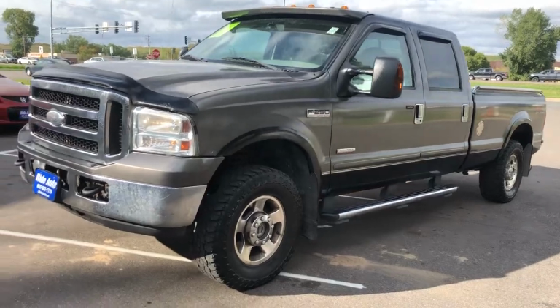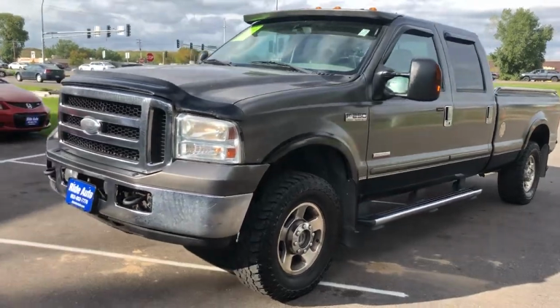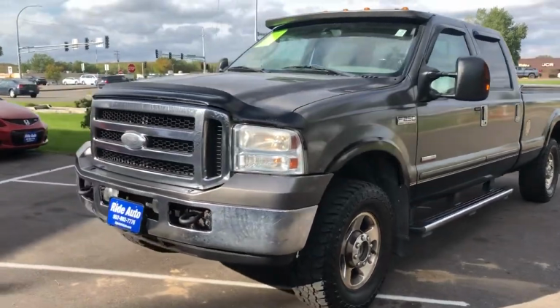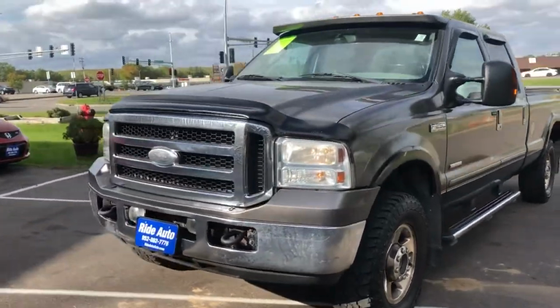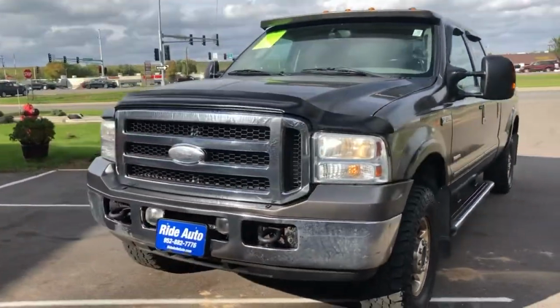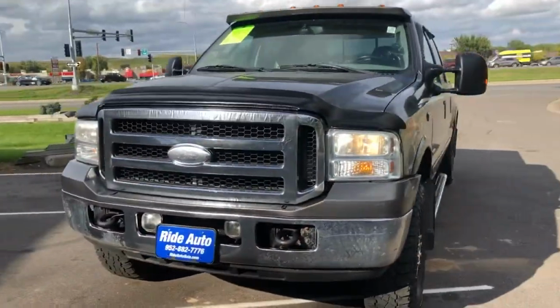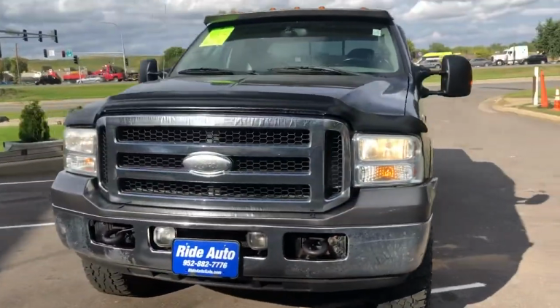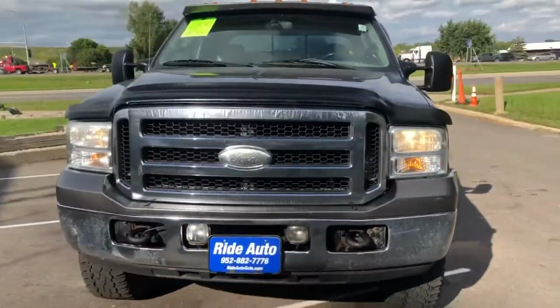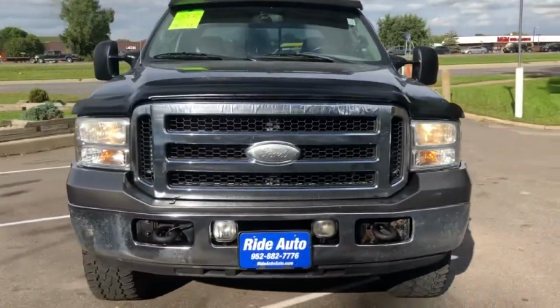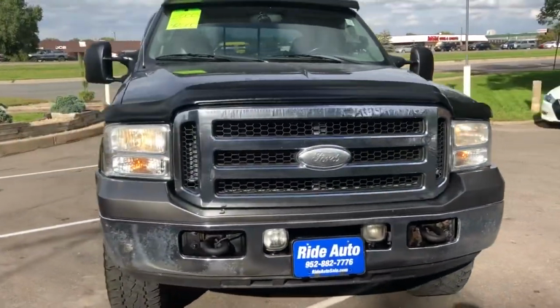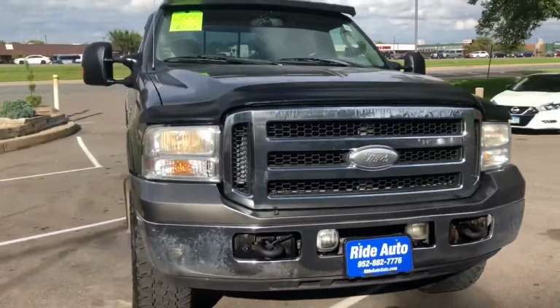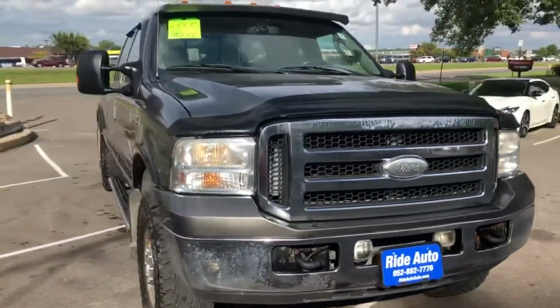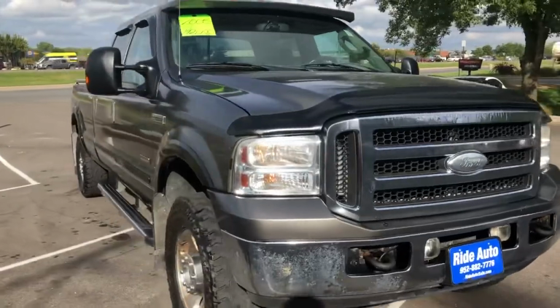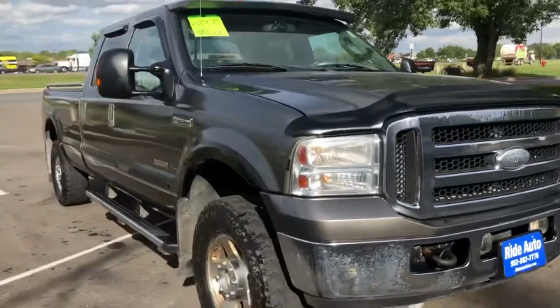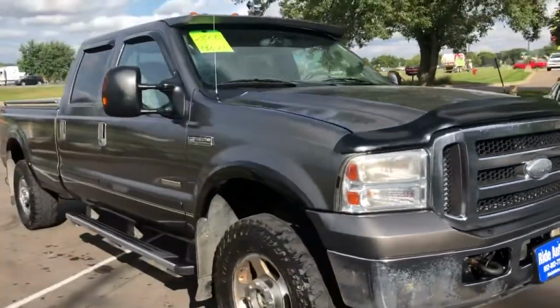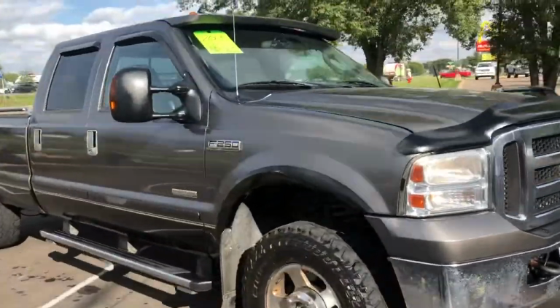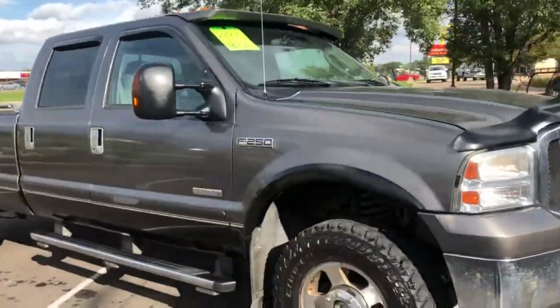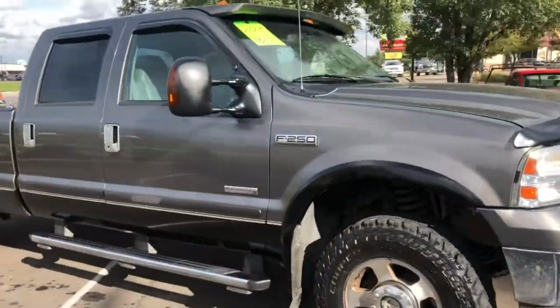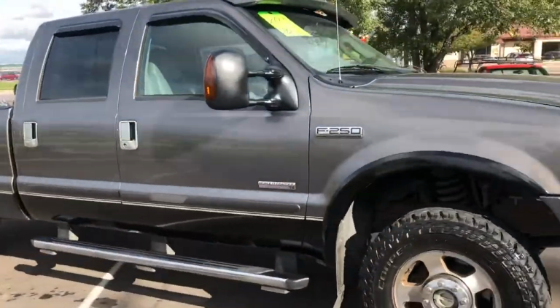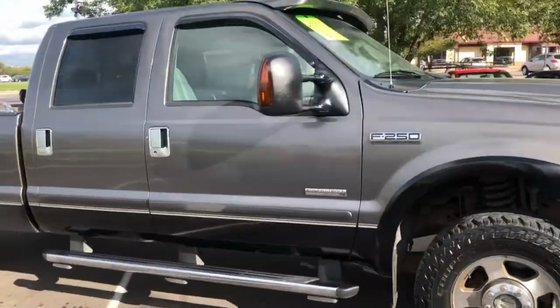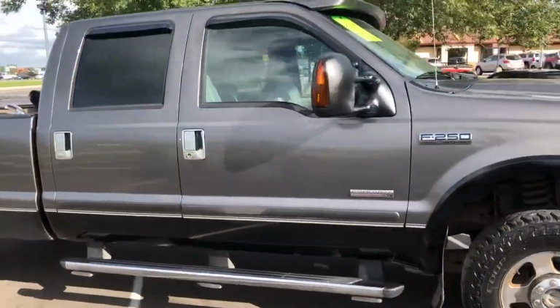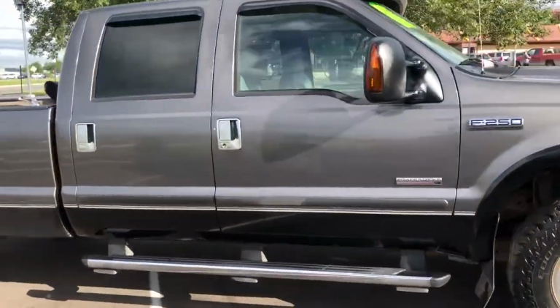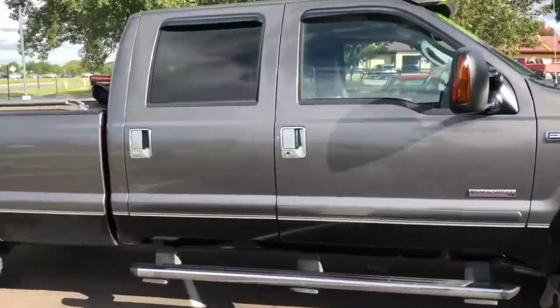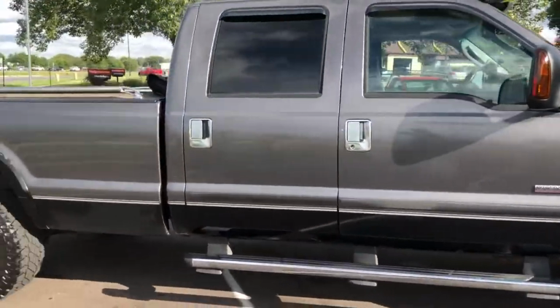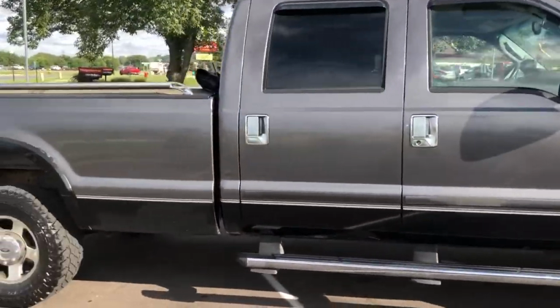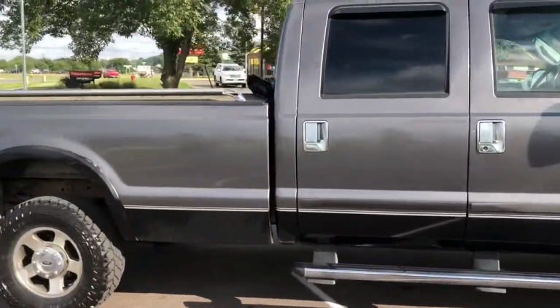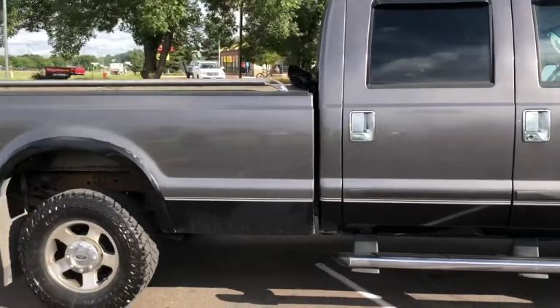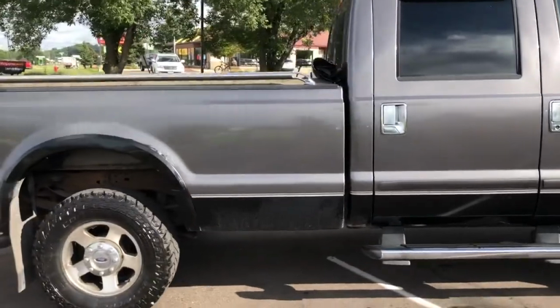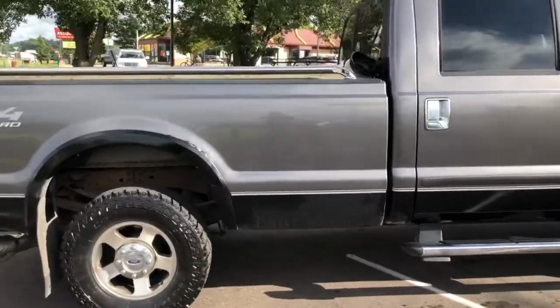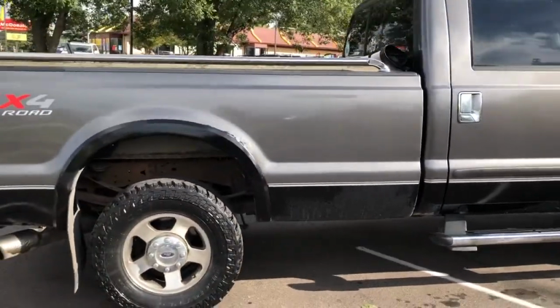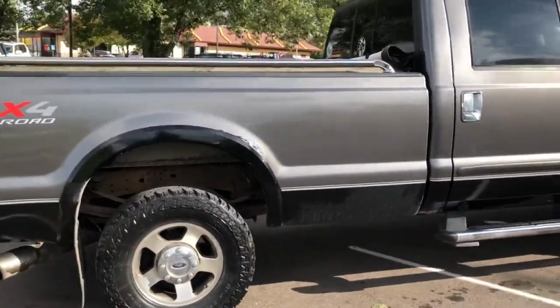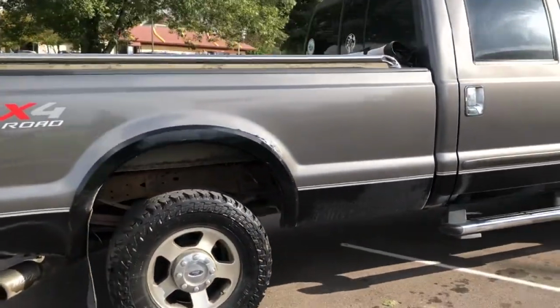Hello, welcome to Ride Auto. We just received this 2005 Ford F-250 Super Duty. This is a Lariat Package. It's a crew cab 4-door. It's a long bed, four-wheel-drive with FX4 off-road package.